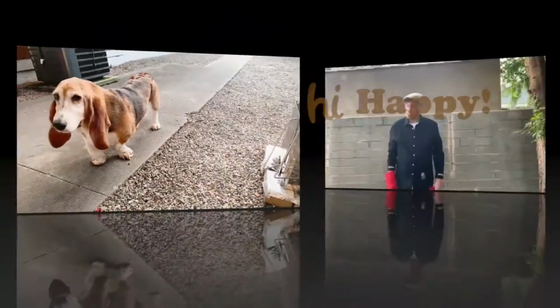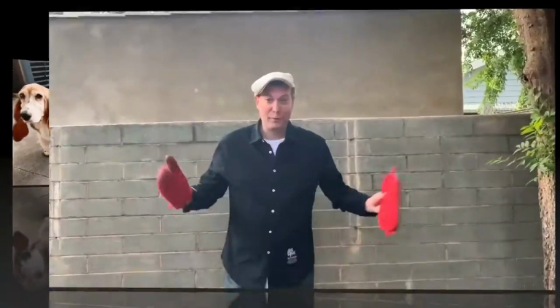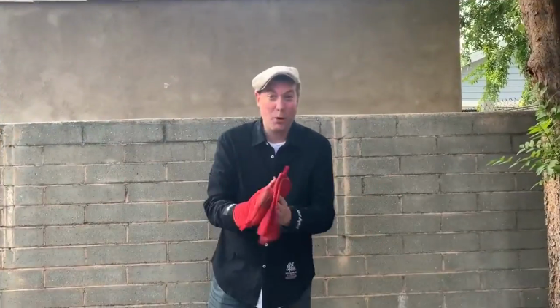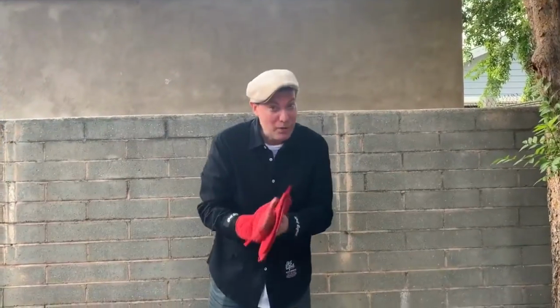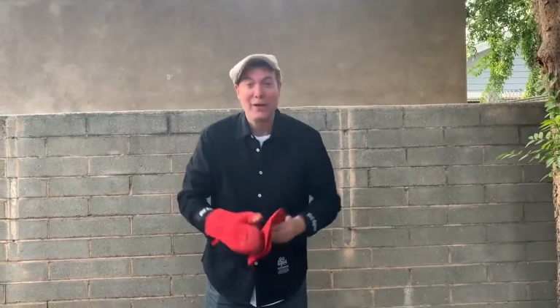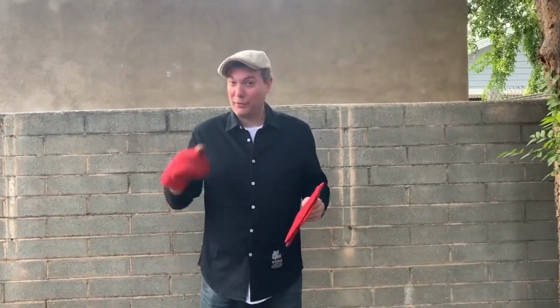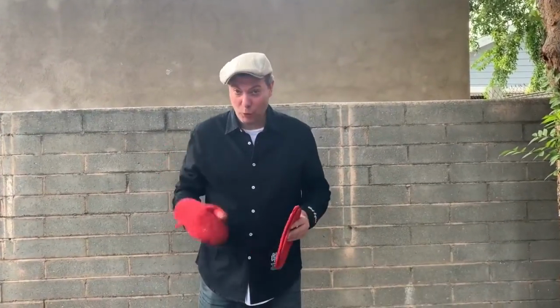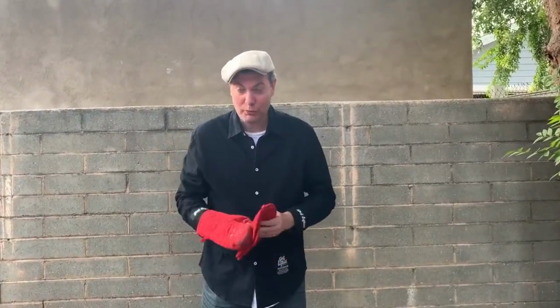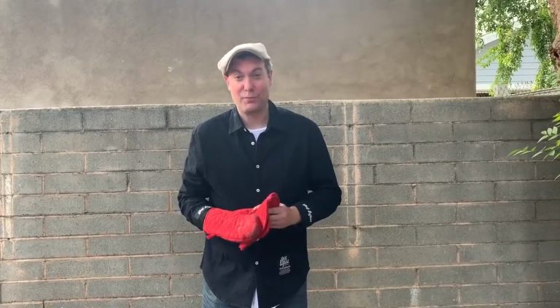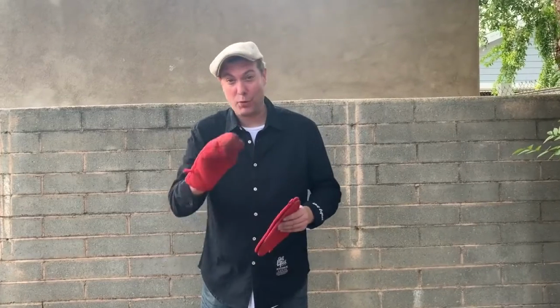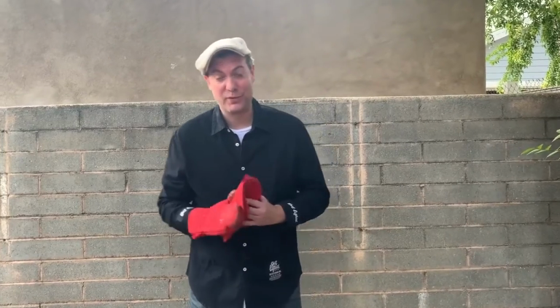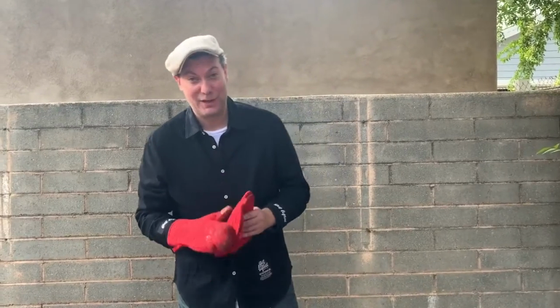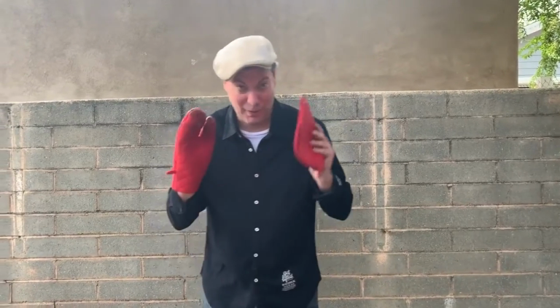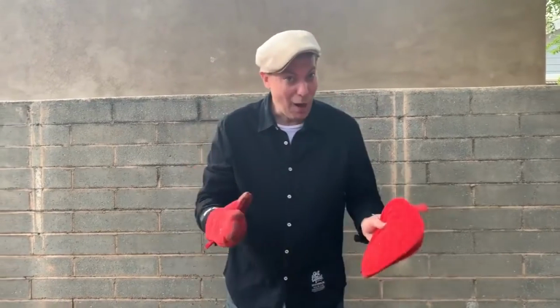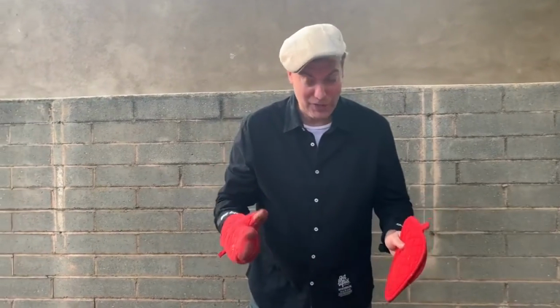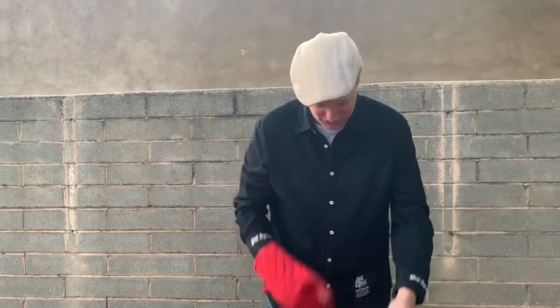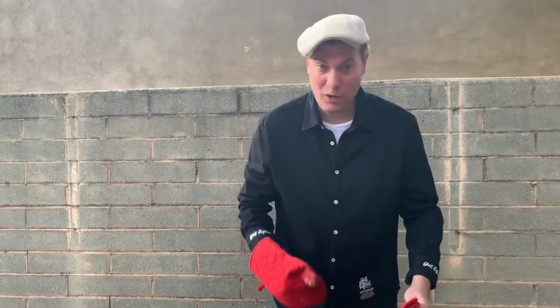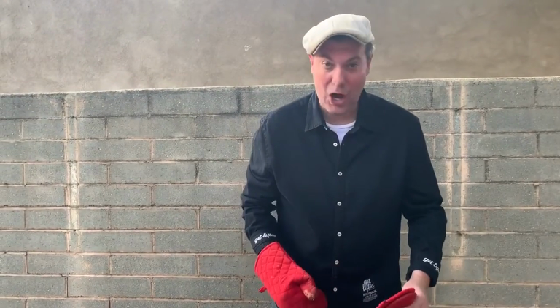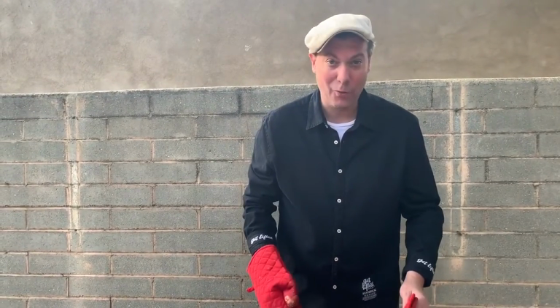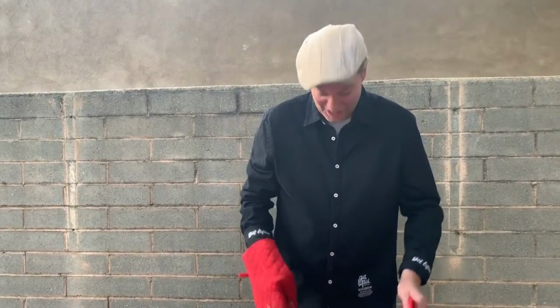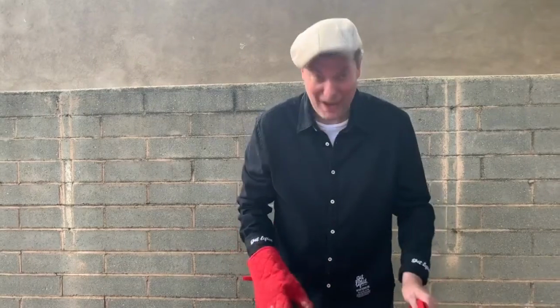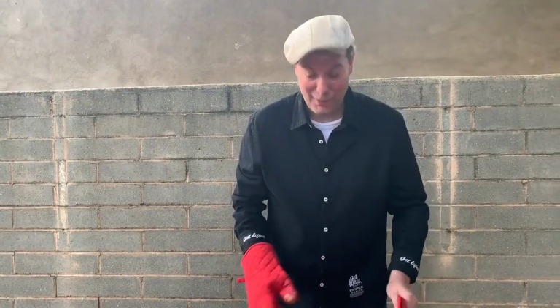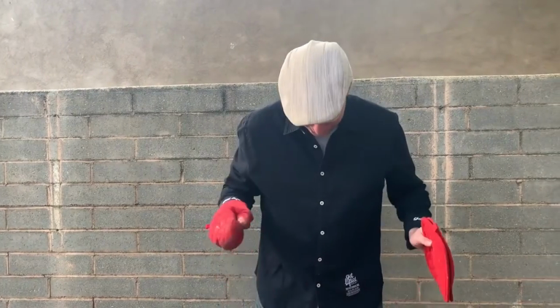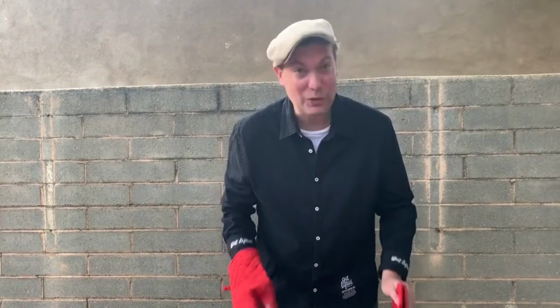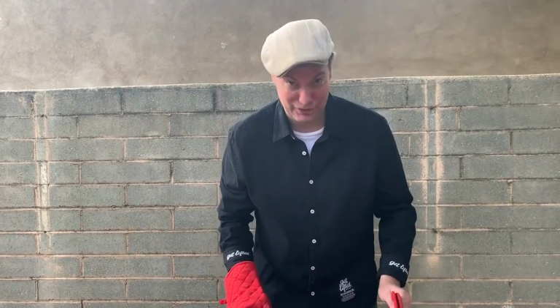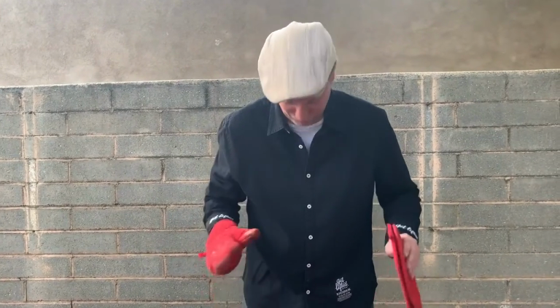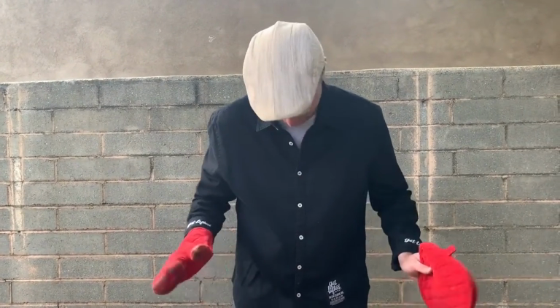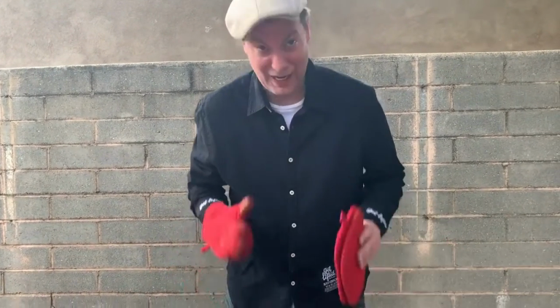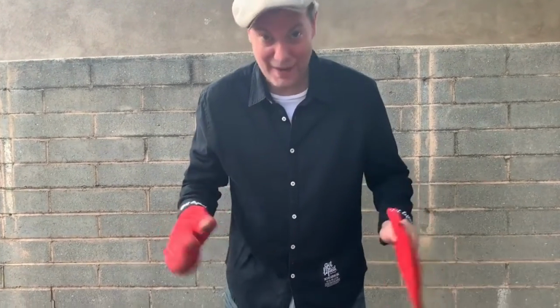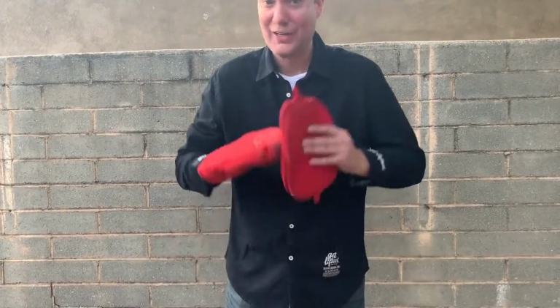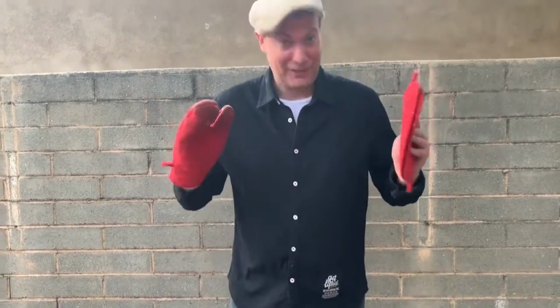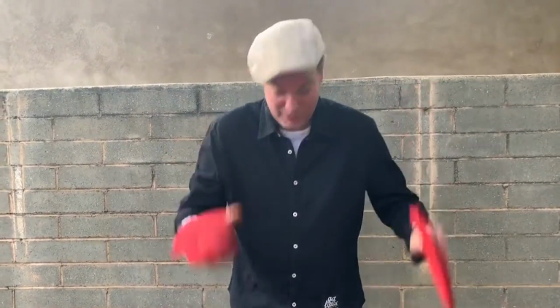All right folks, your boy Old Murph back with the foldable grill system from Roto Q360. It's been about two hours spinning over hot coals. Five pound bird here — this thing looks delicious, looks scrumptious. I'm amazed. Let's see how we did.